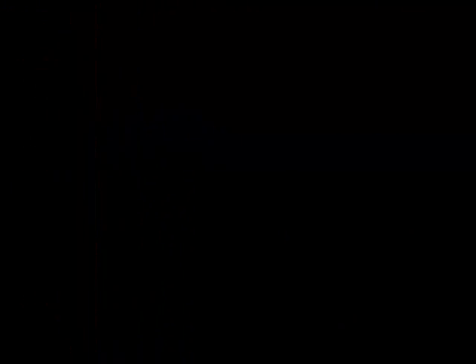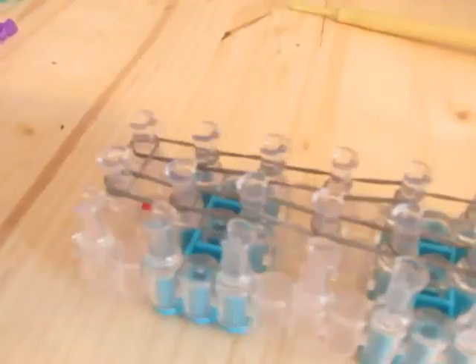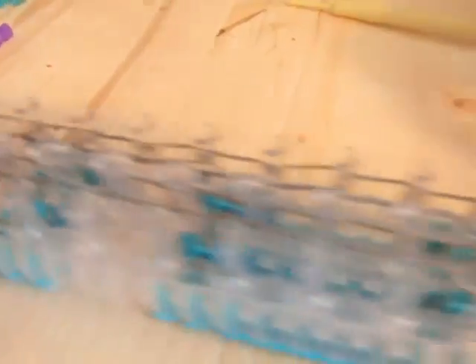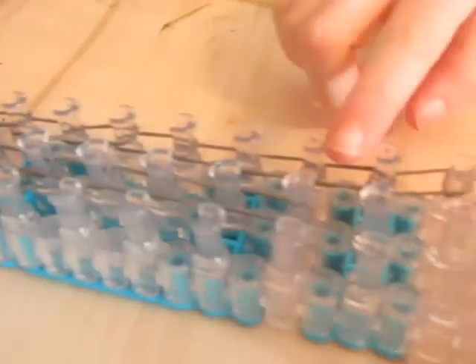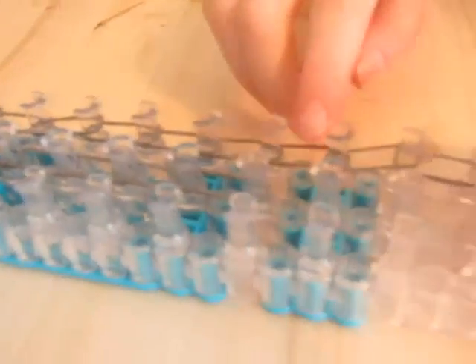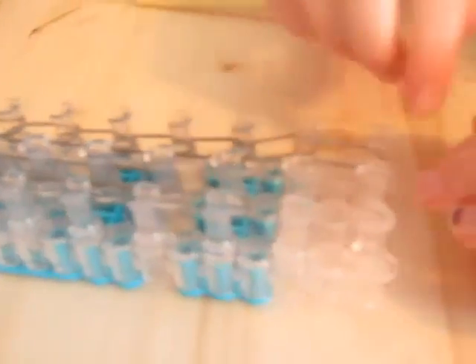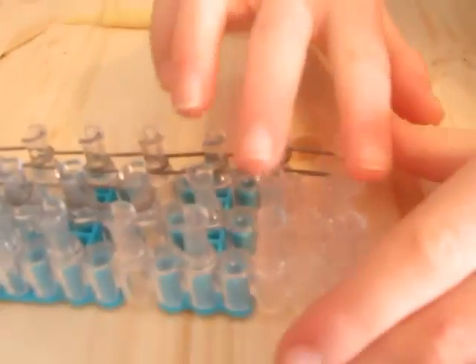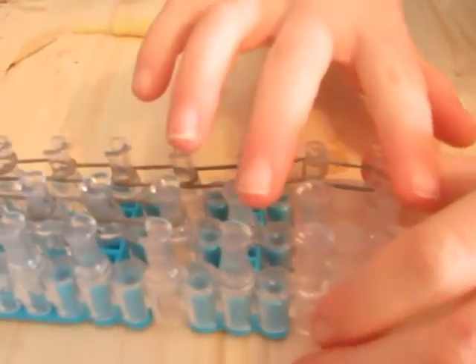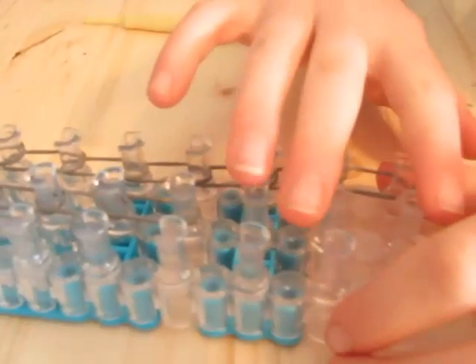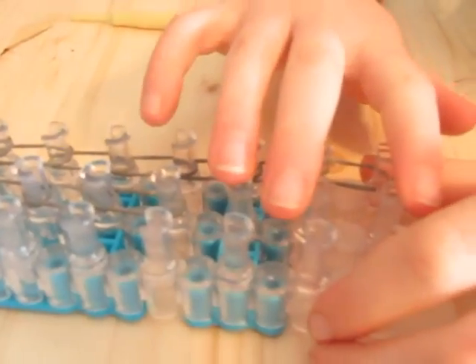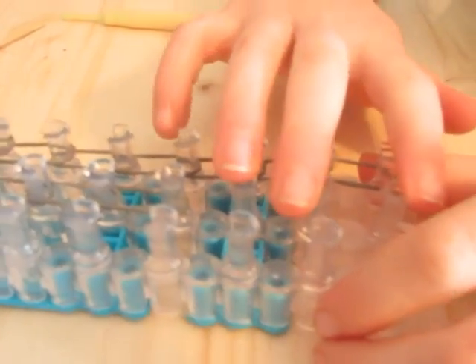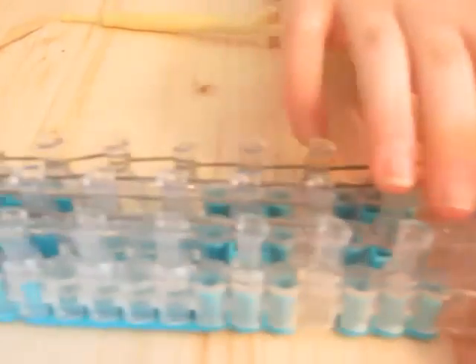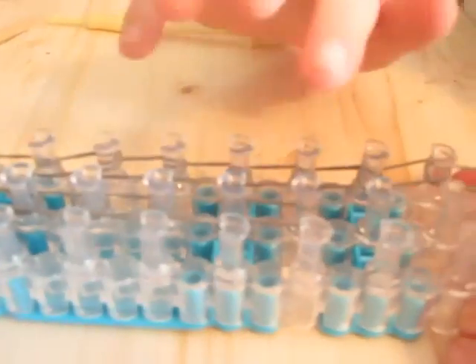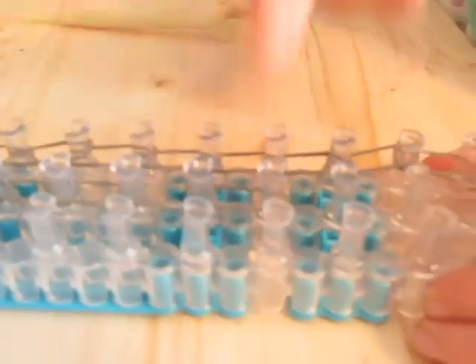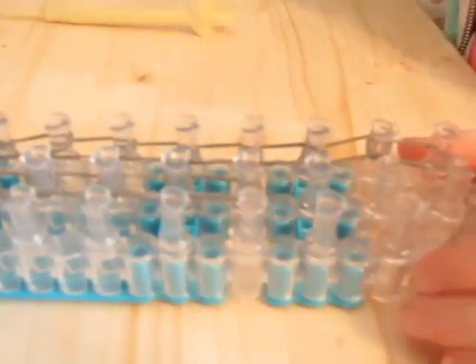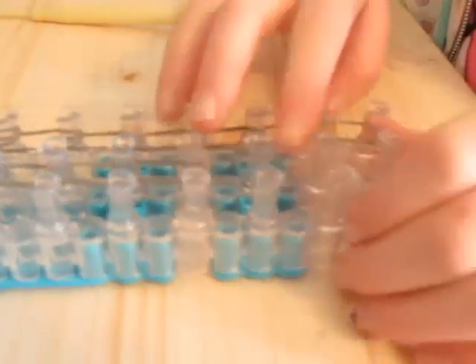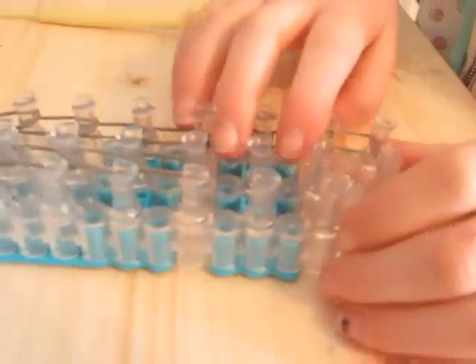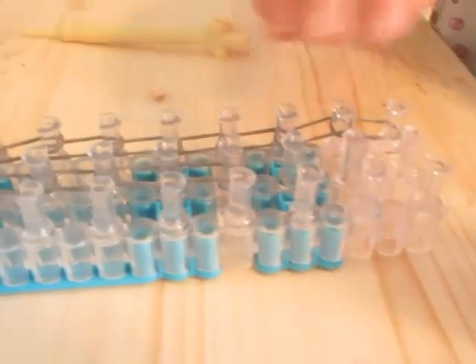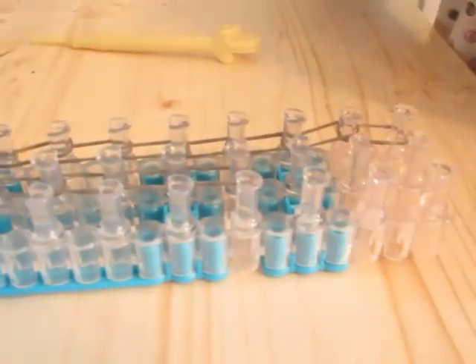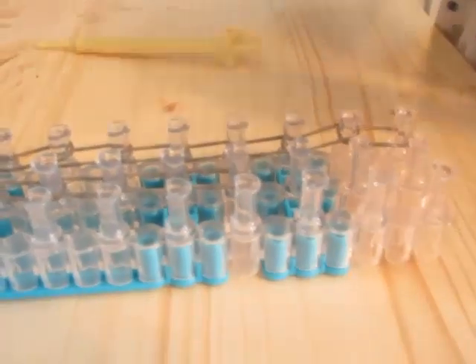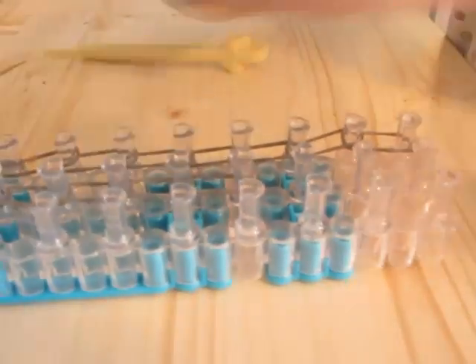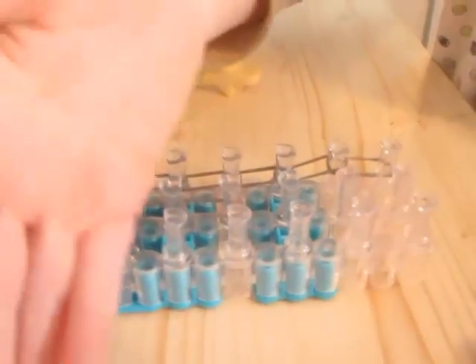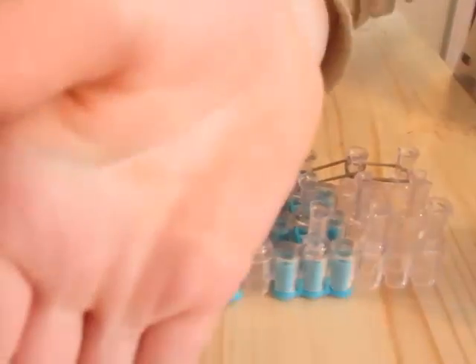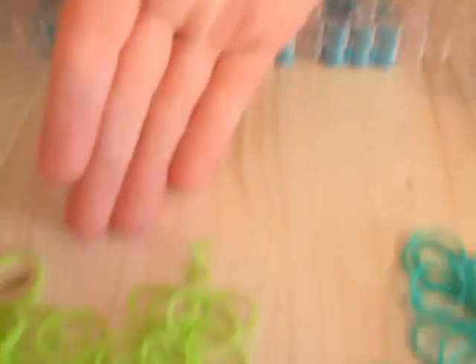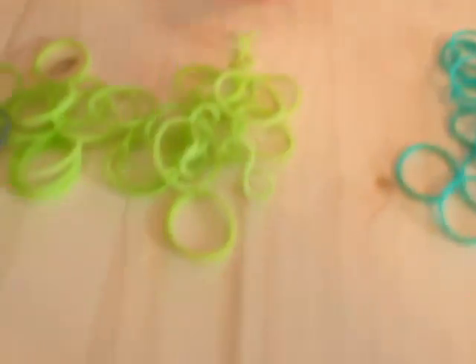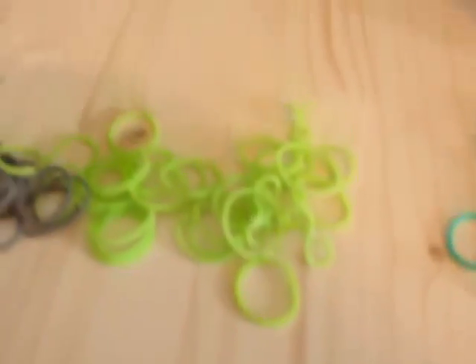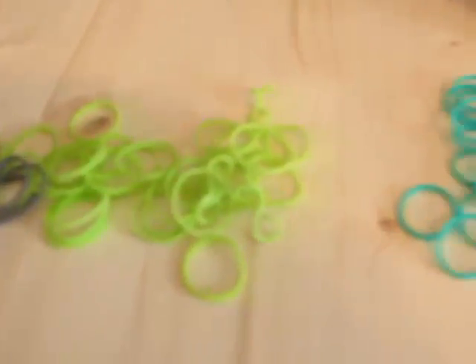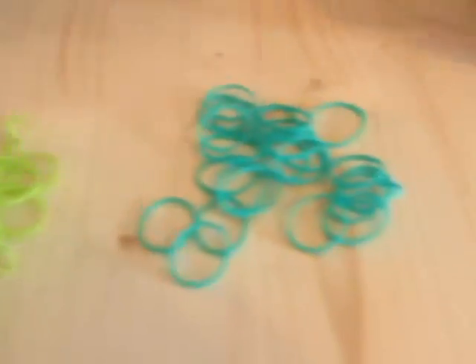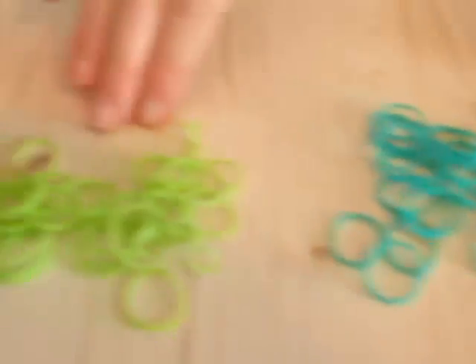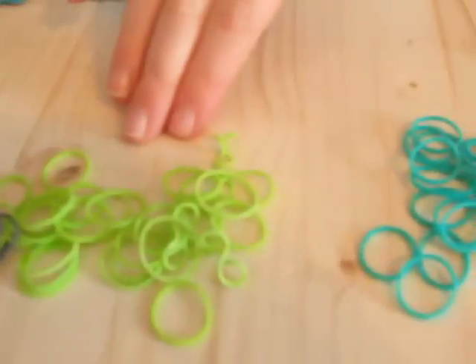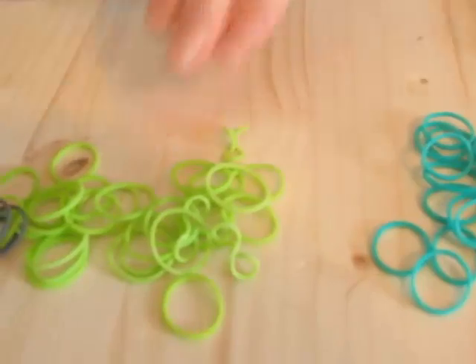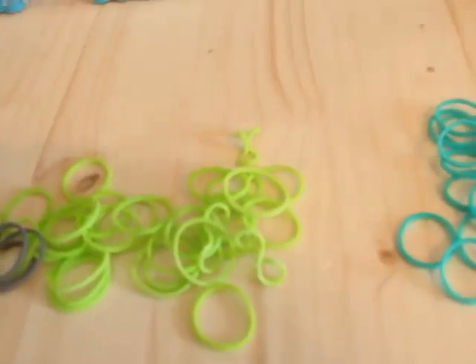Okay, so I finished. Make sure not to go on these three pegs — stop at that one. Now you have two other colors, which I'm using teal and green.